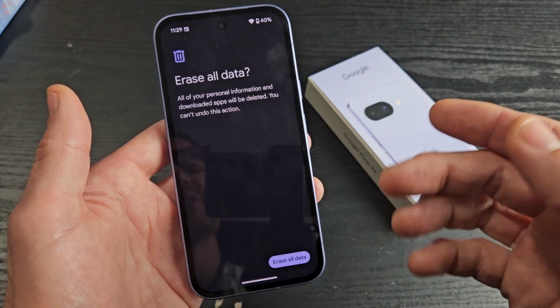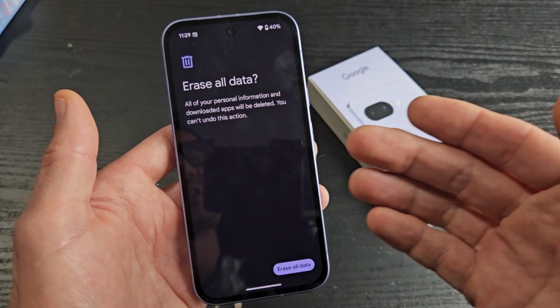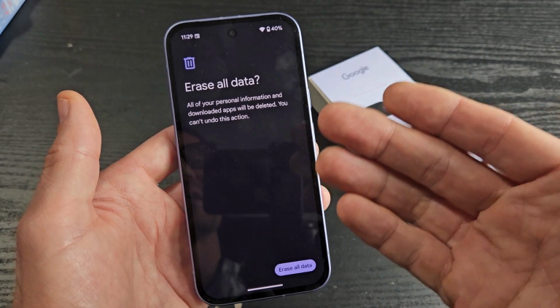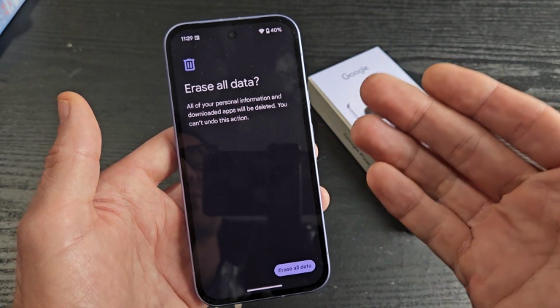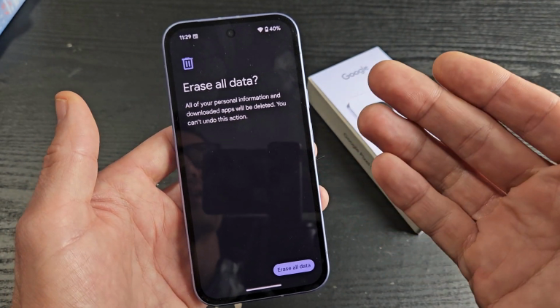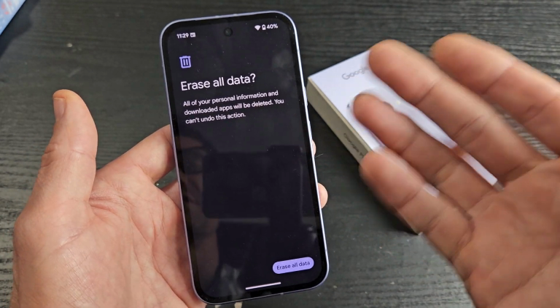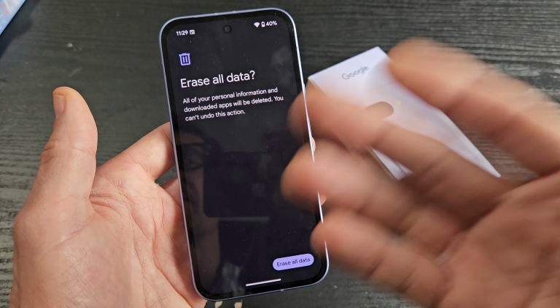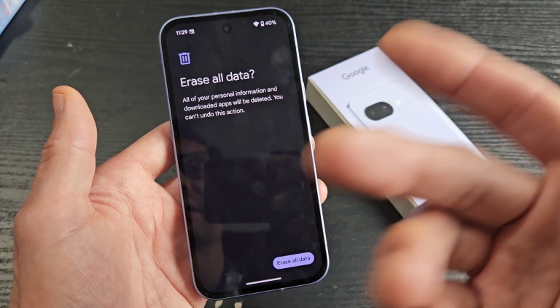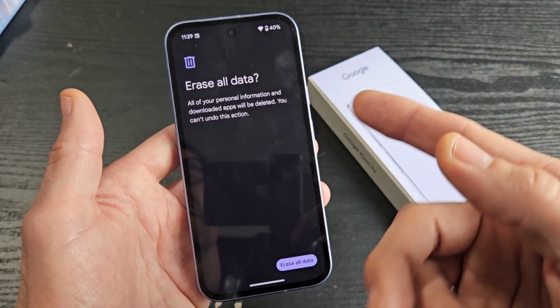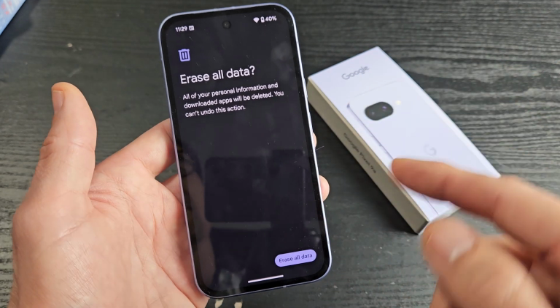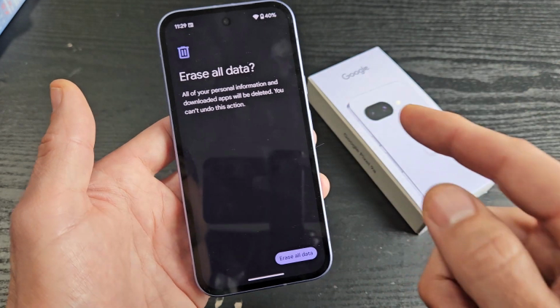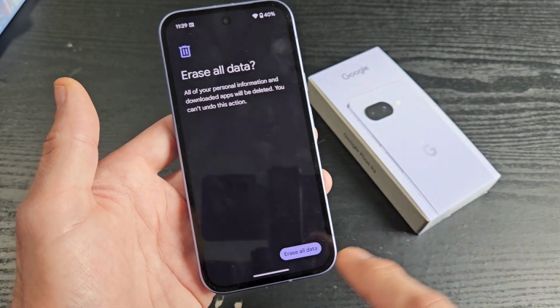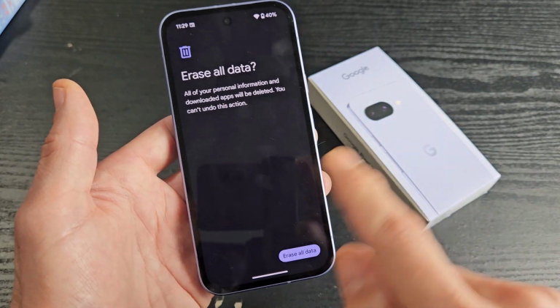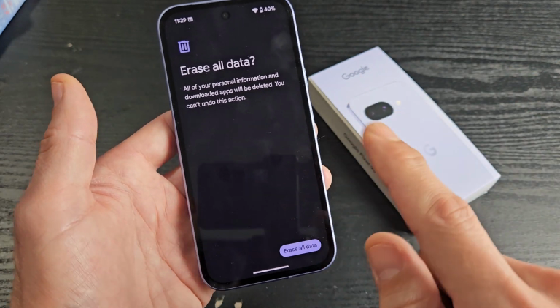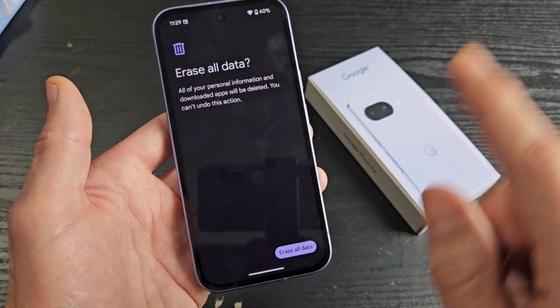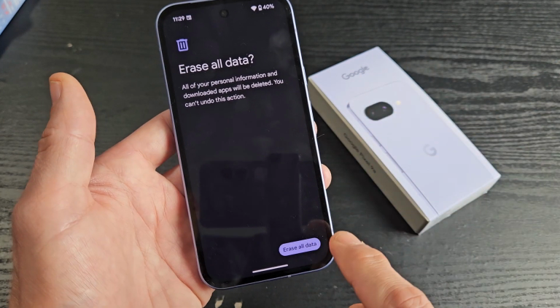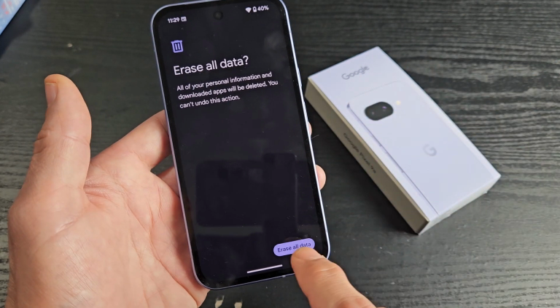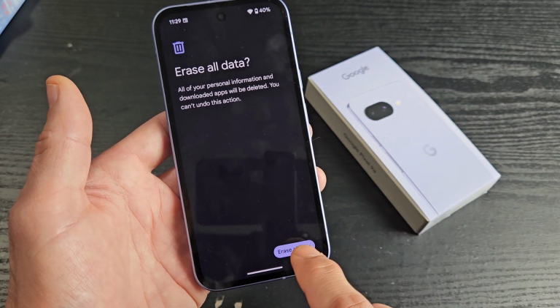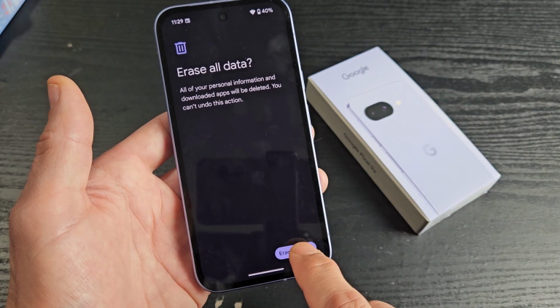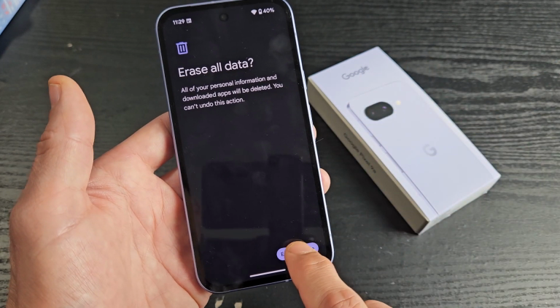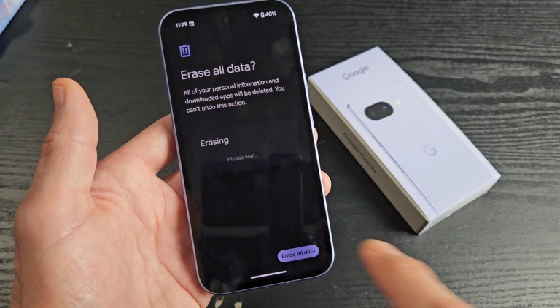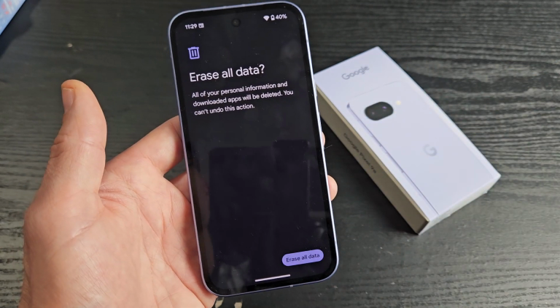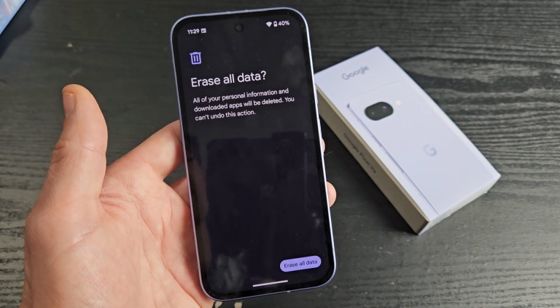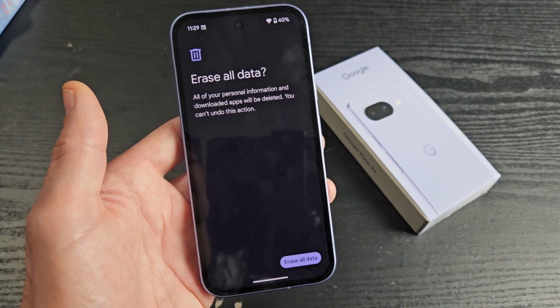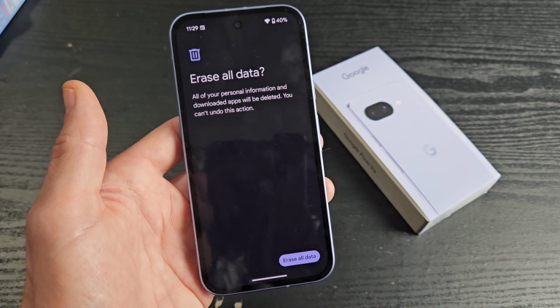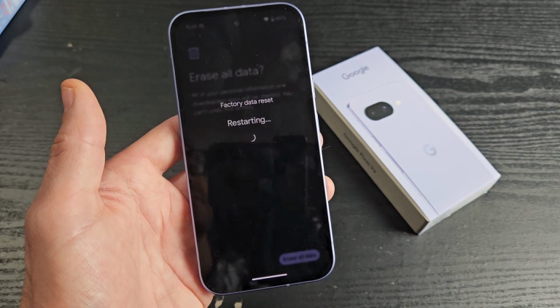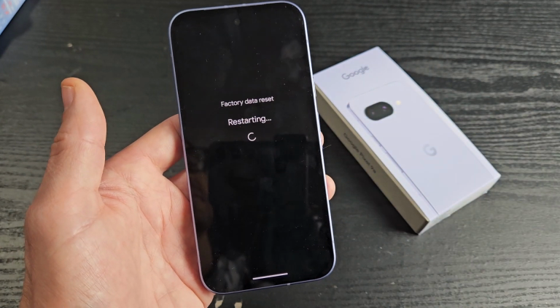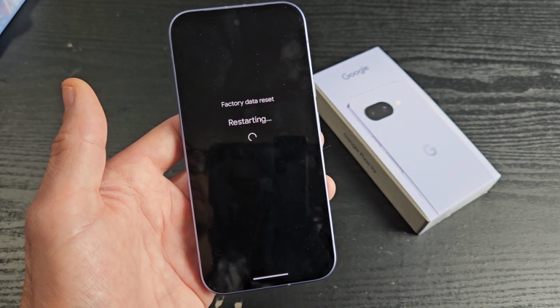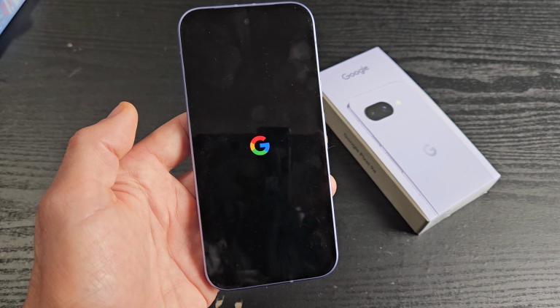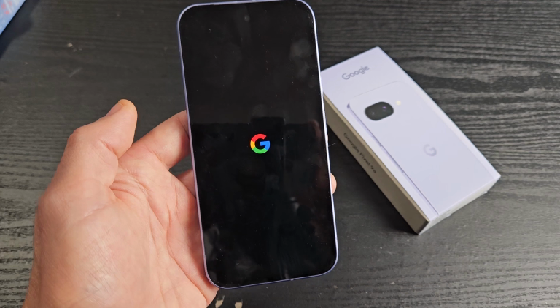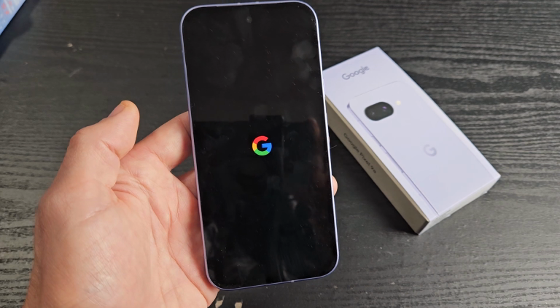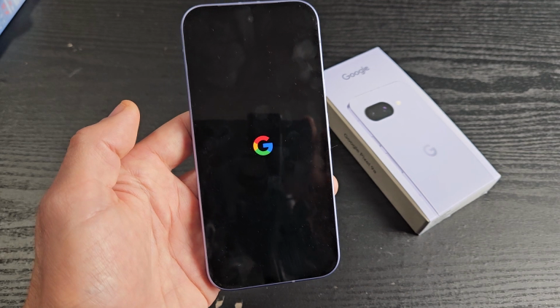So if there's anything important on here, do a backup before you do this. But anyway I'm ready to proceed — I'm going to erase all data and it's going to restart.